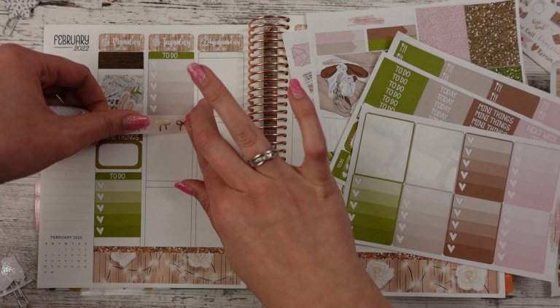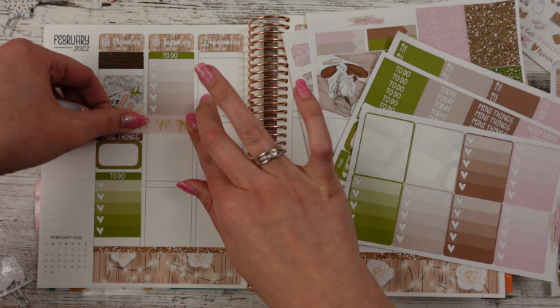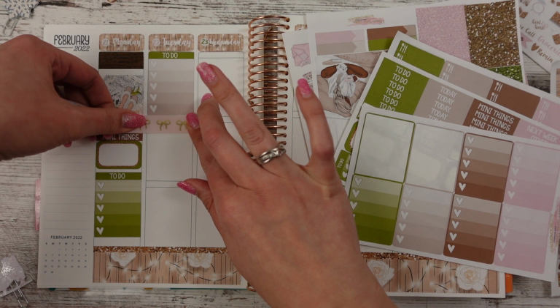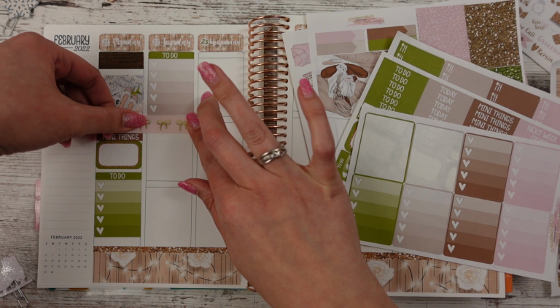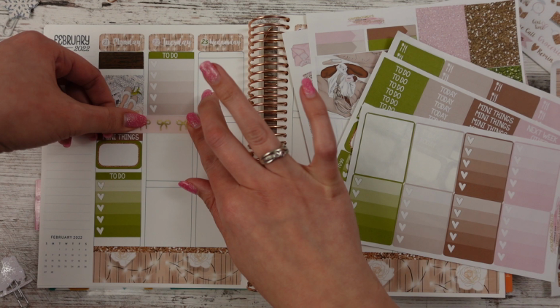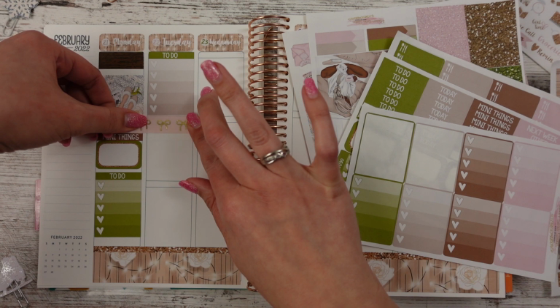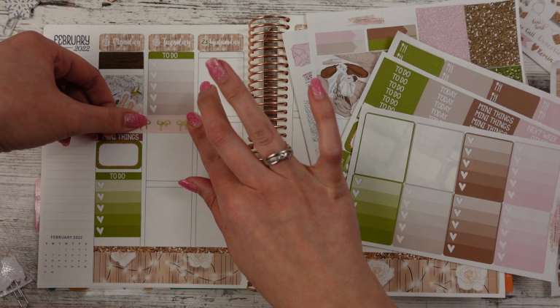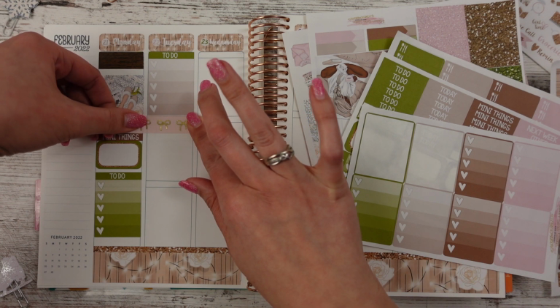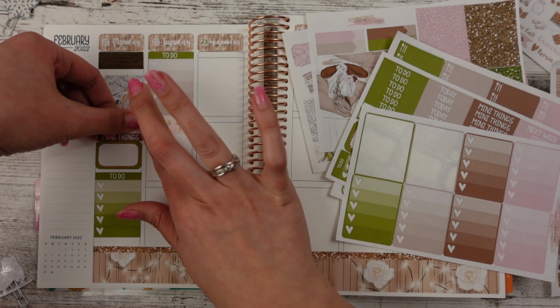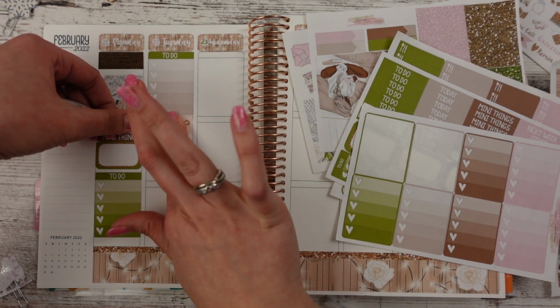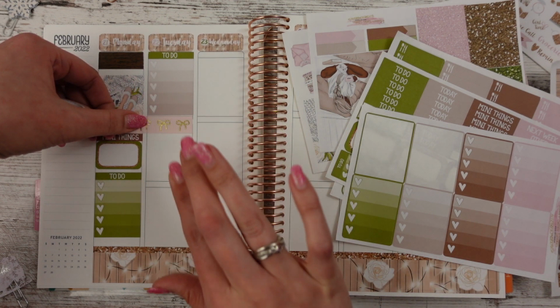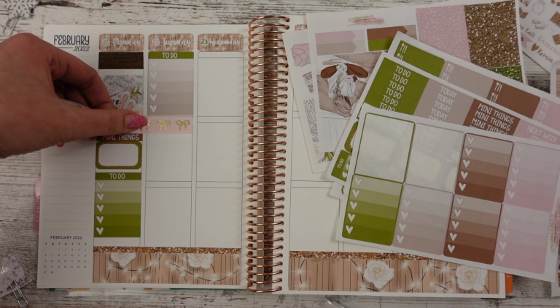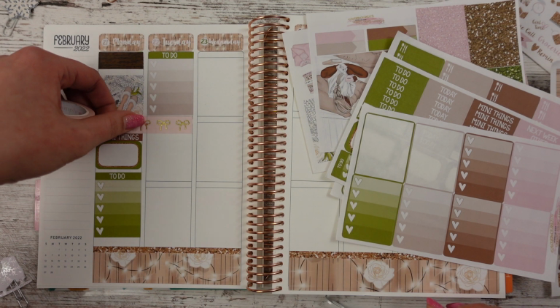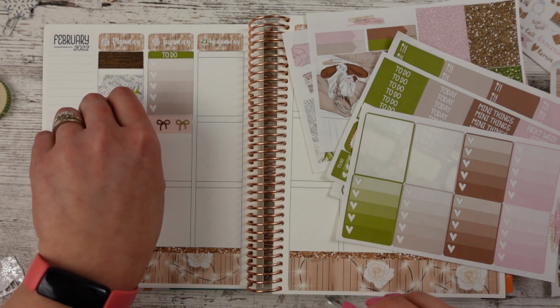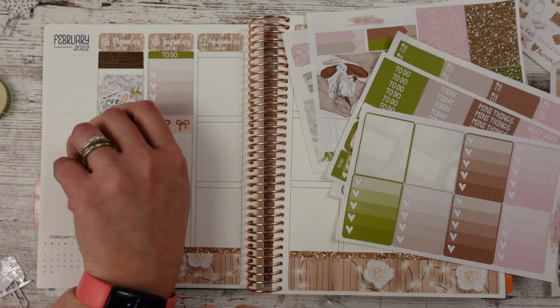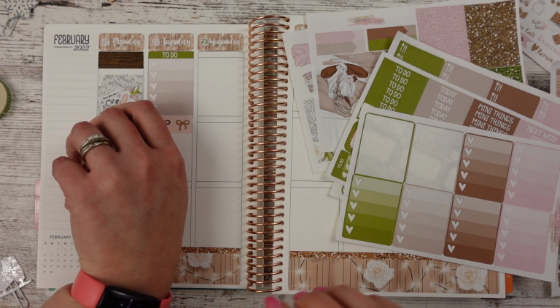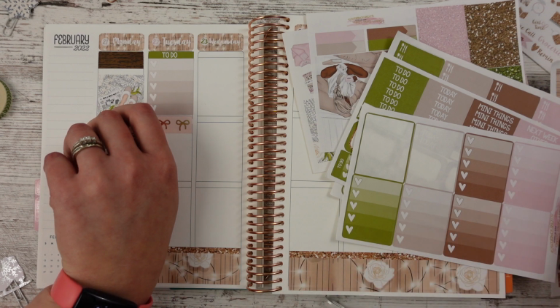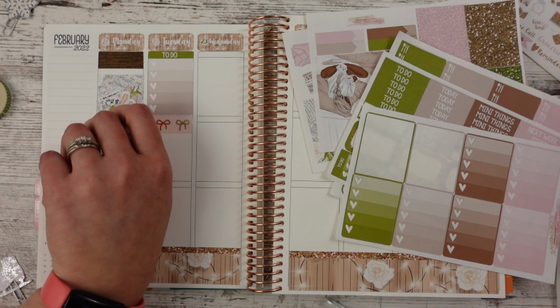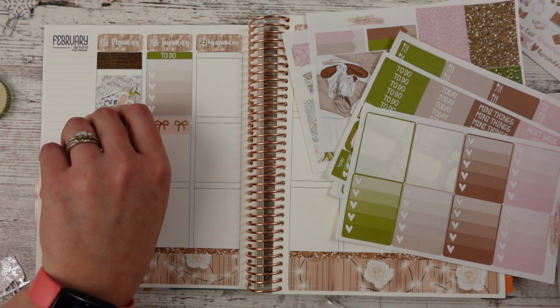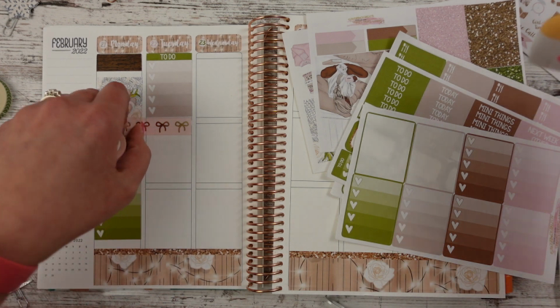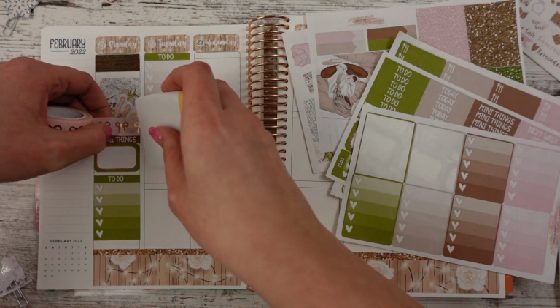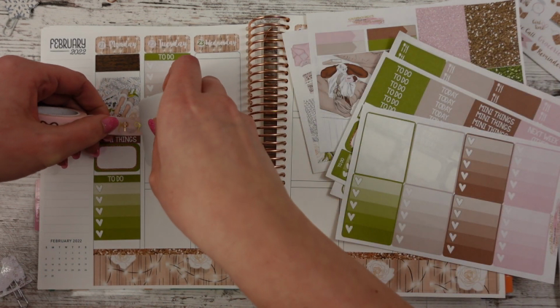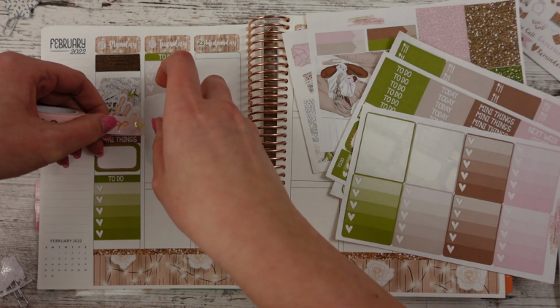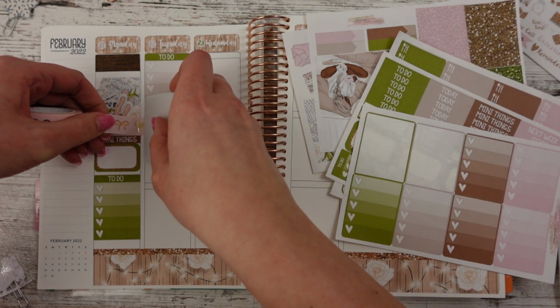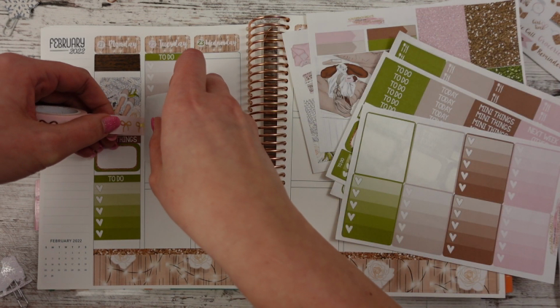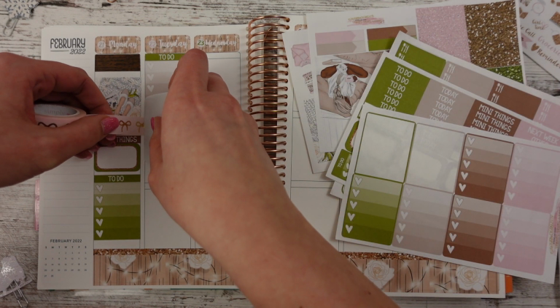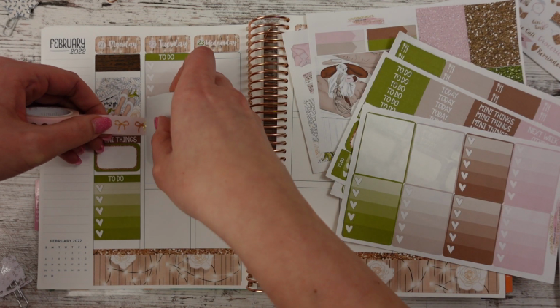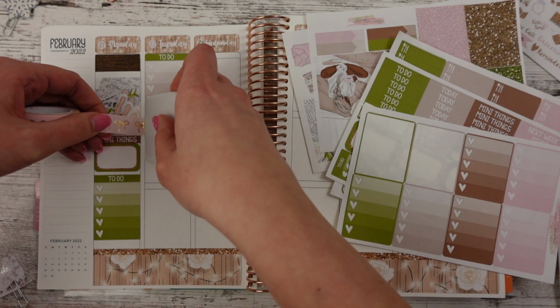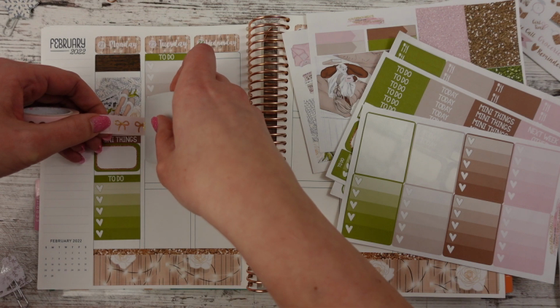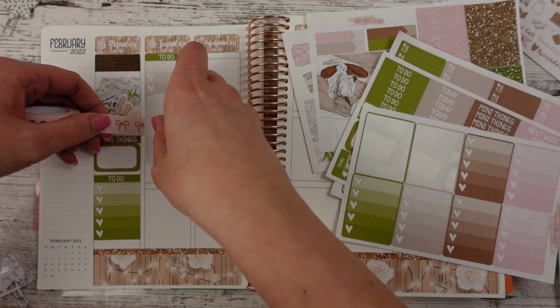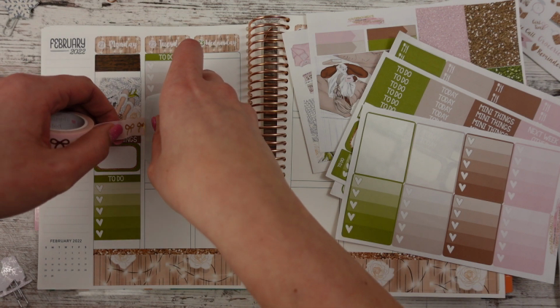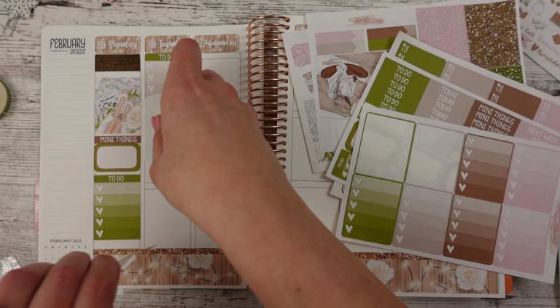The last time I even looked at ordering from Simply Gilded, it was like pre-sale only. So I don't know — is that what they do now? I really haven't looked. The last washi I purchased — oh yeah, I did just recently buy a washi. But in my defense, it was on super clearance.